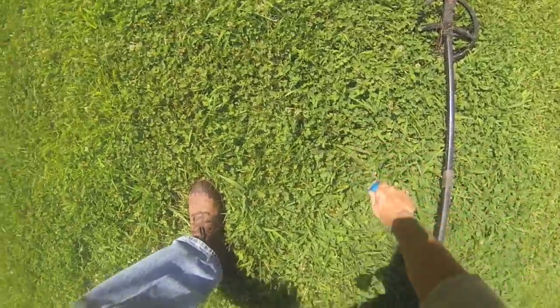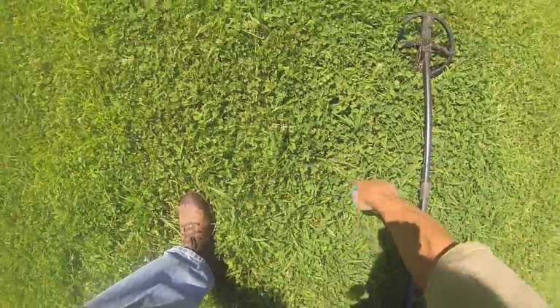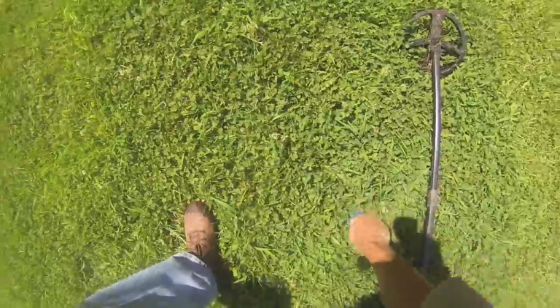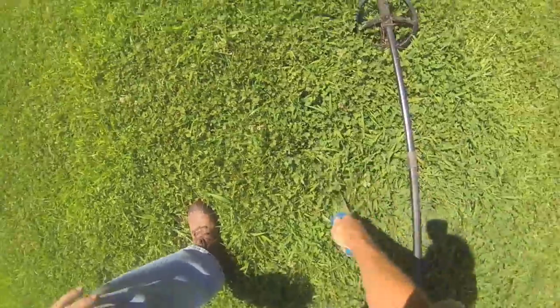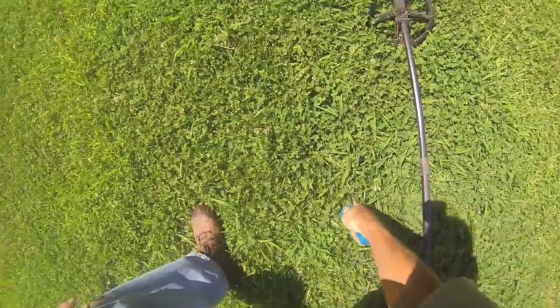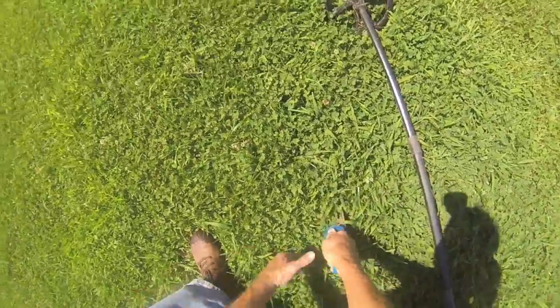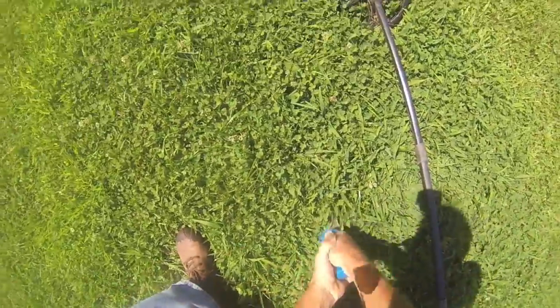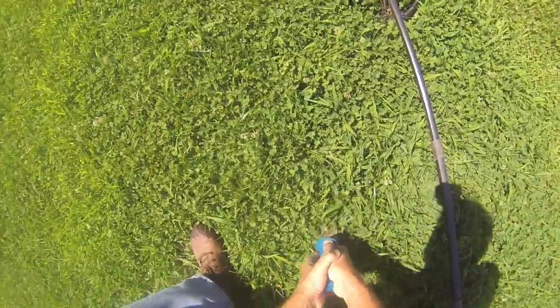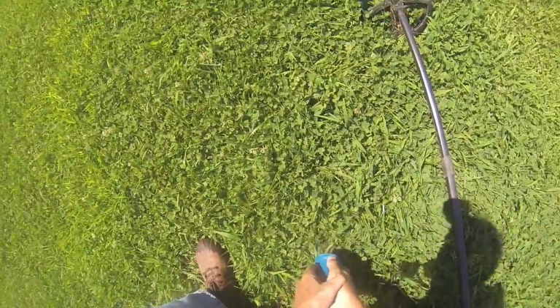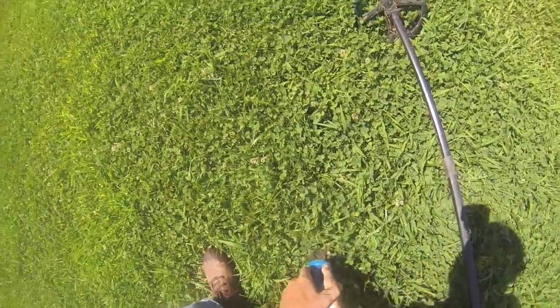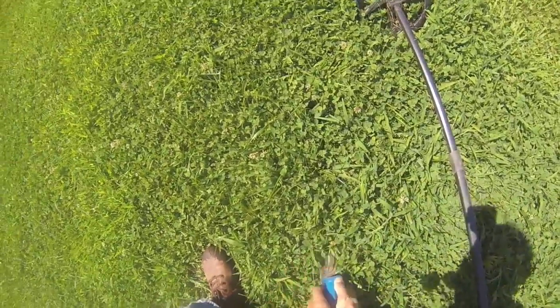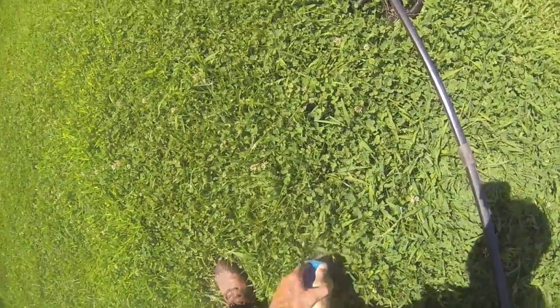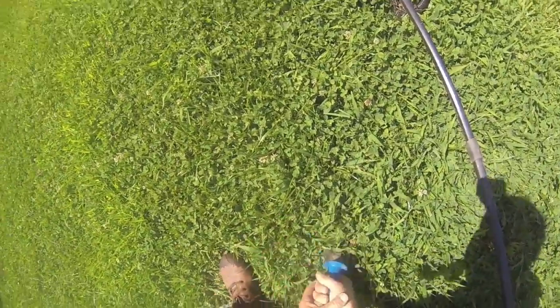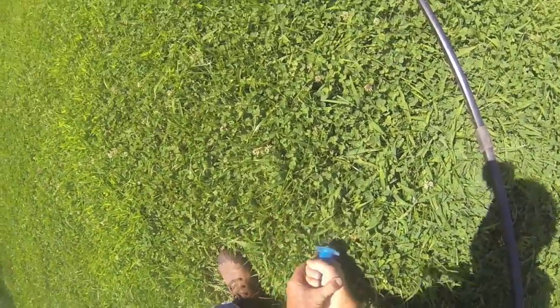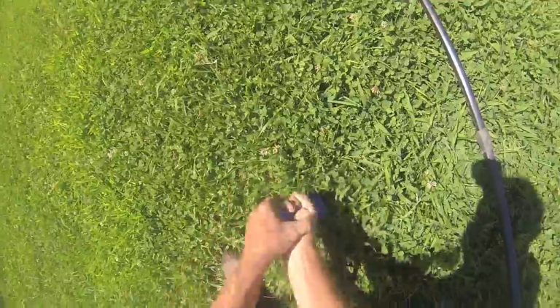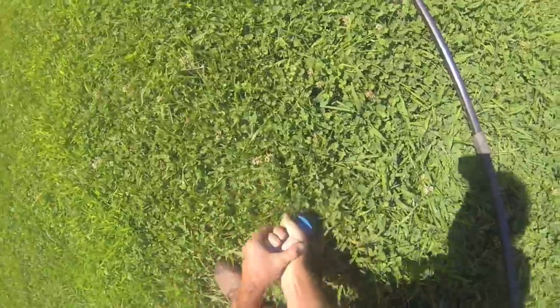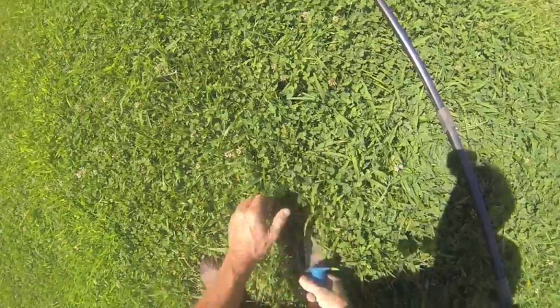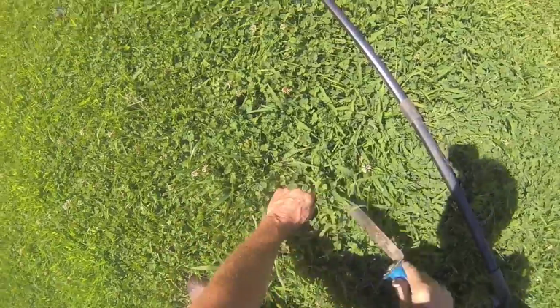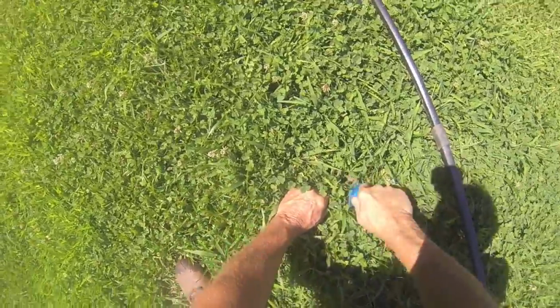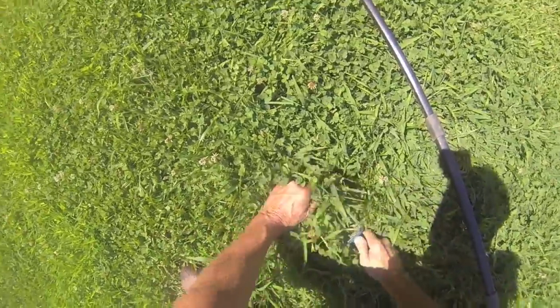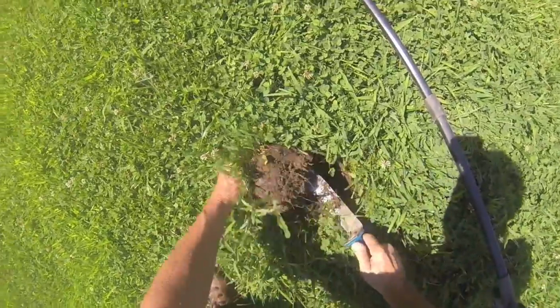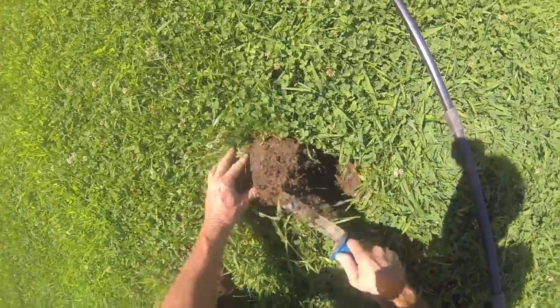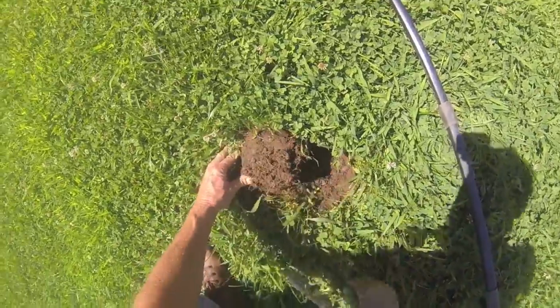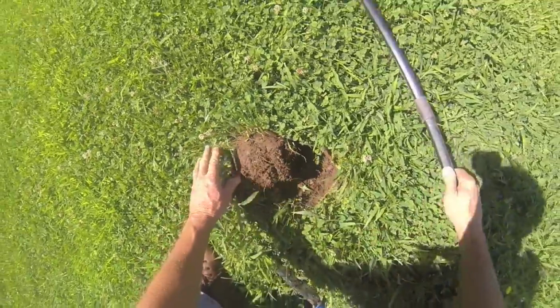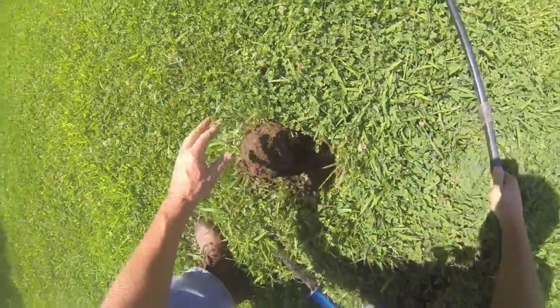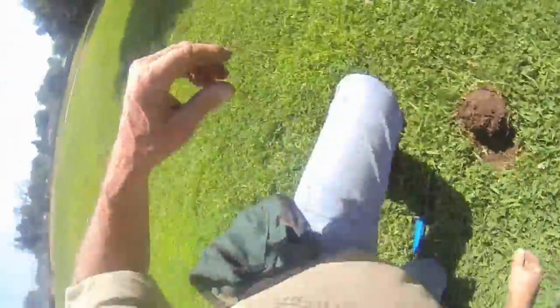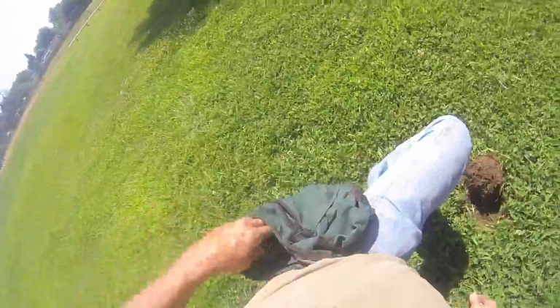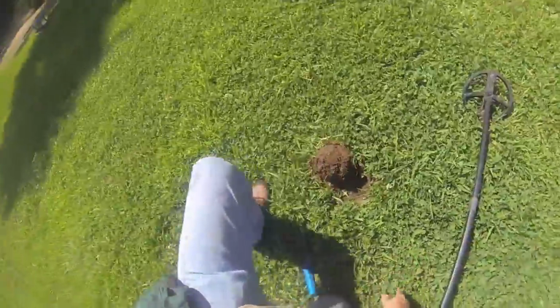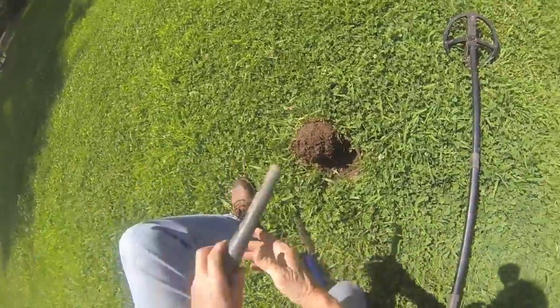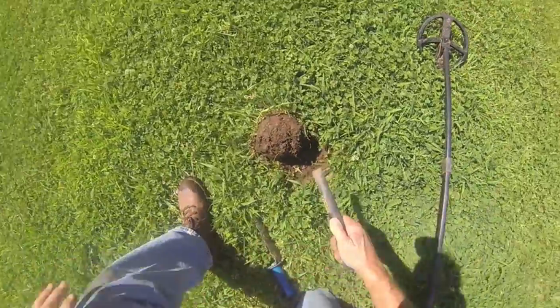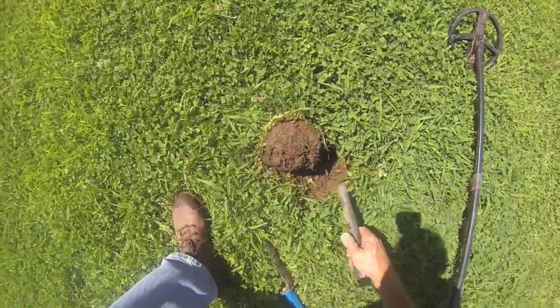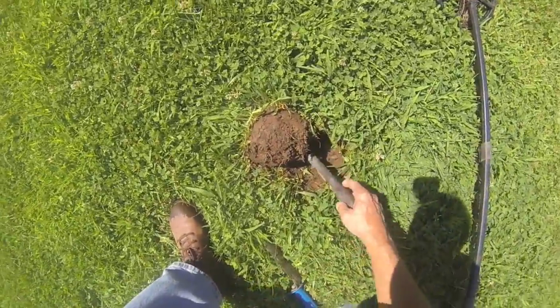I've been out with this now for about 15 minutes, same park as with the Garrett AT Gold. Let's see what we've got here. Excuse the noise — we've got guys in tractors over here working in the parking lot today.